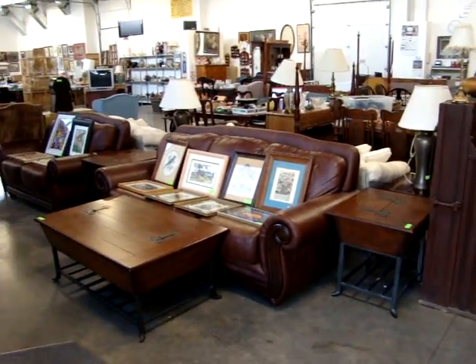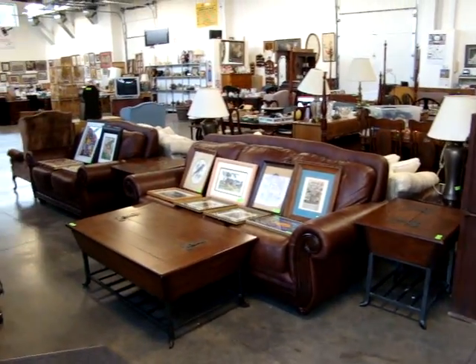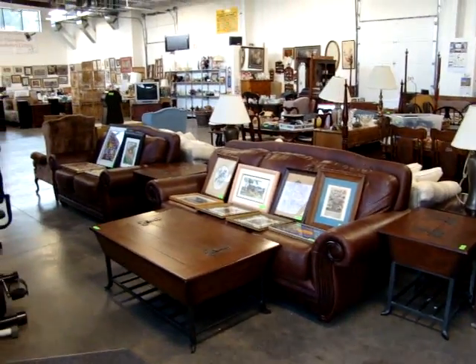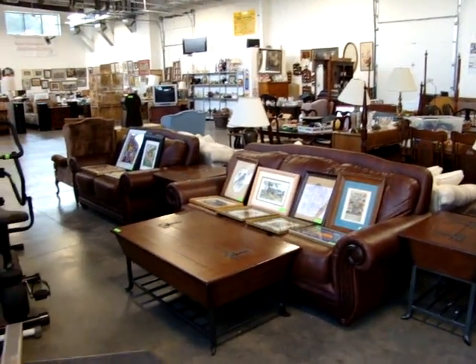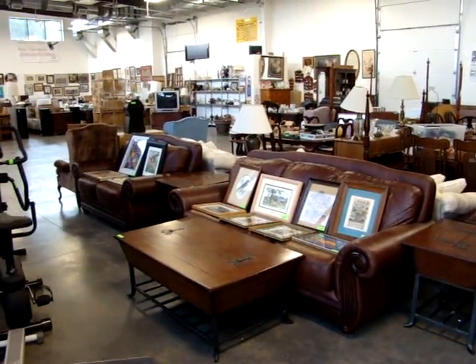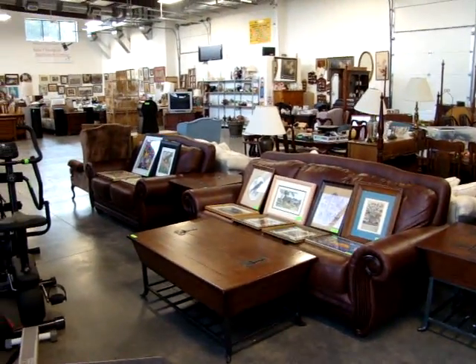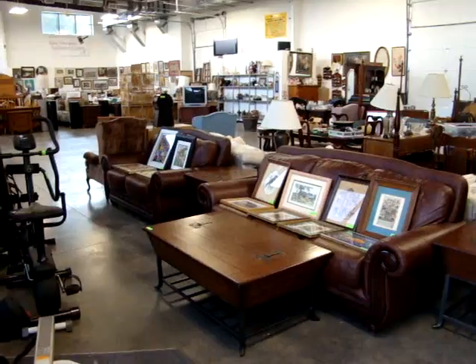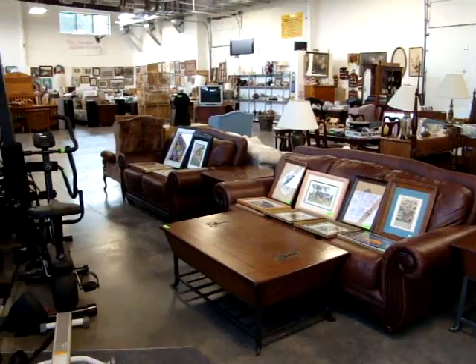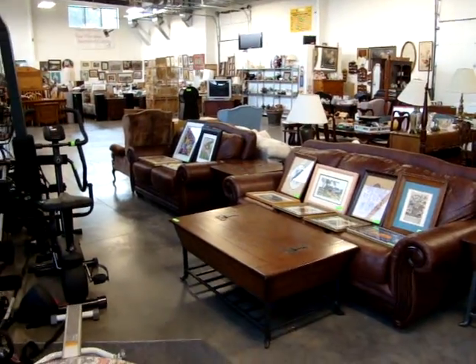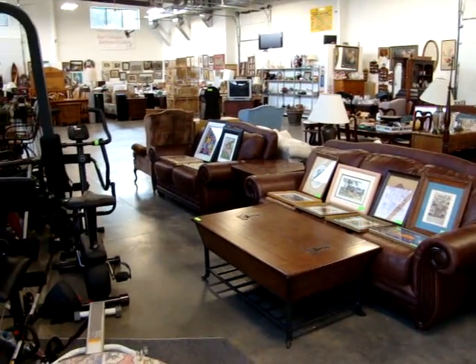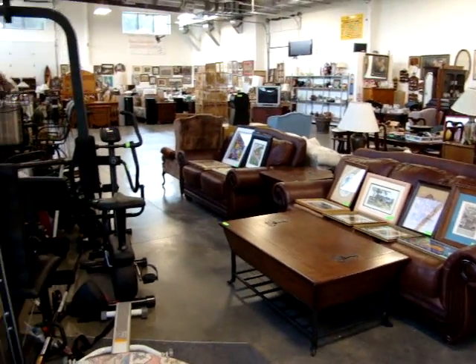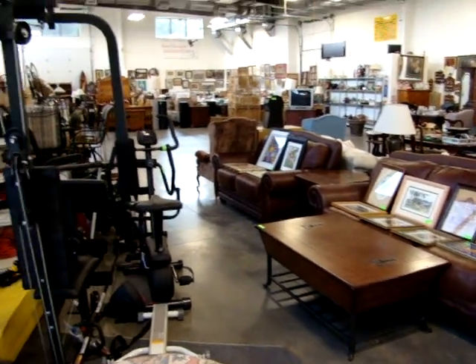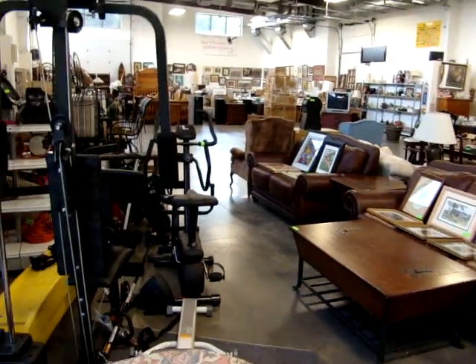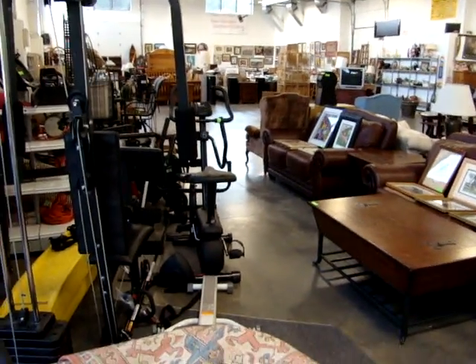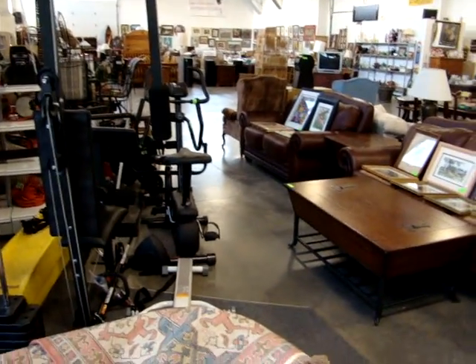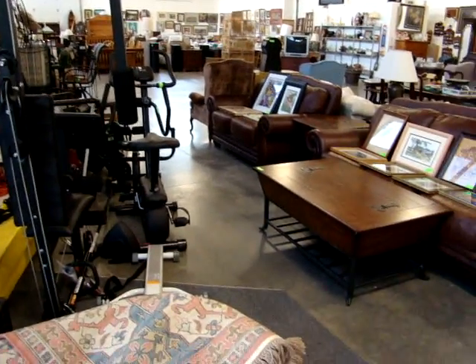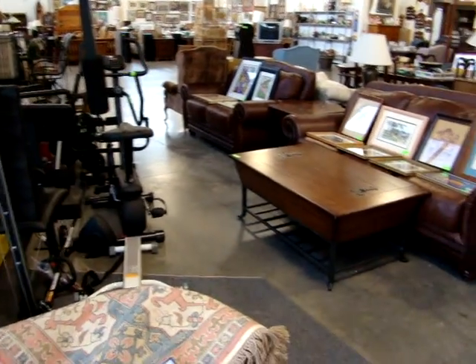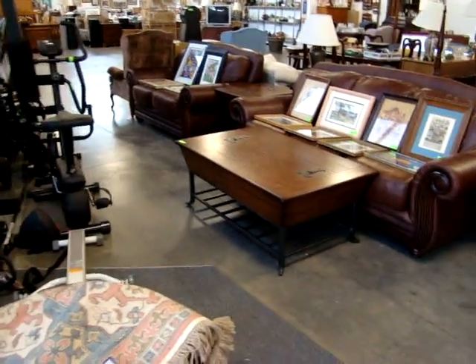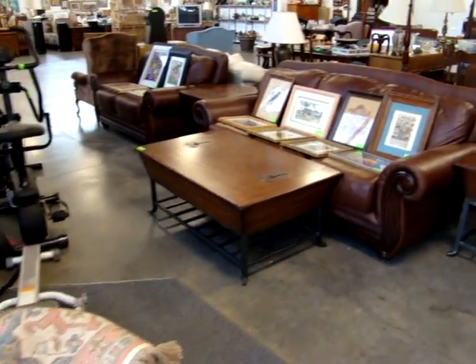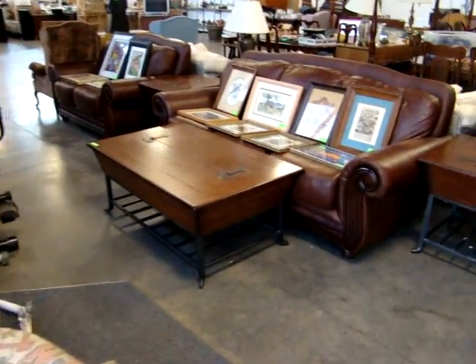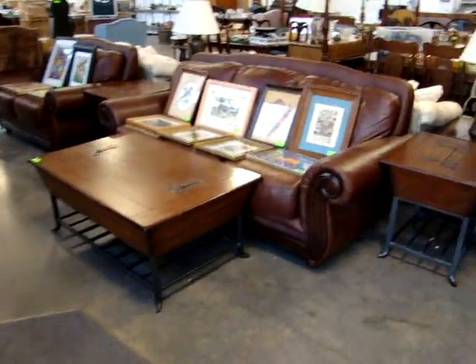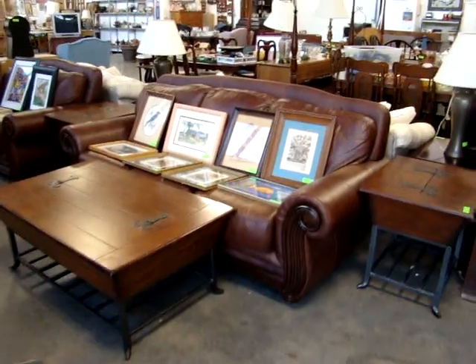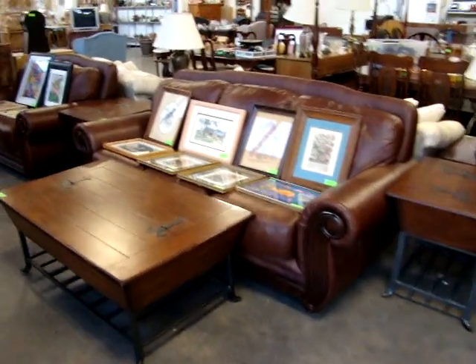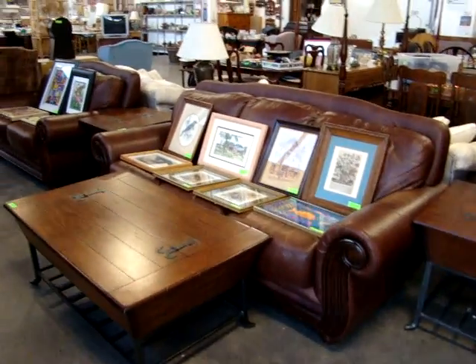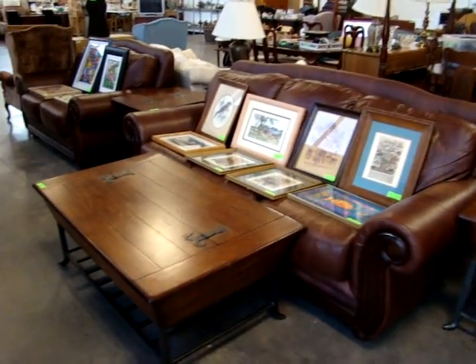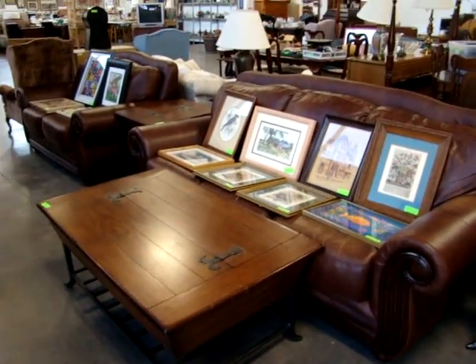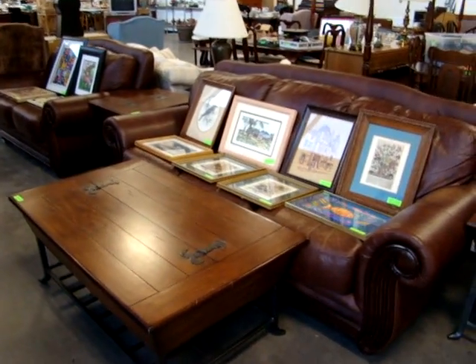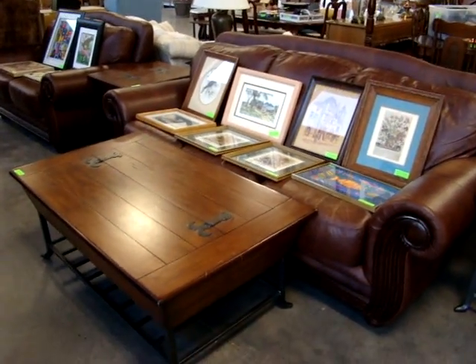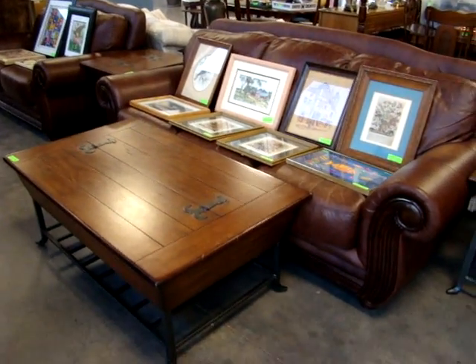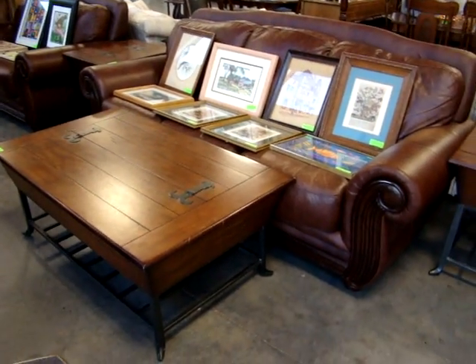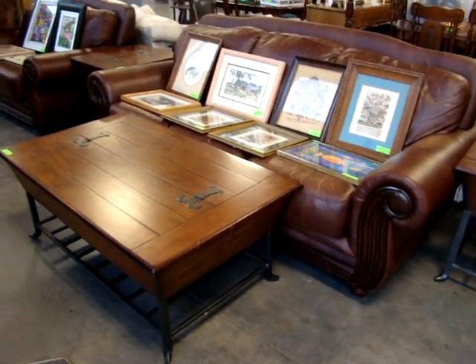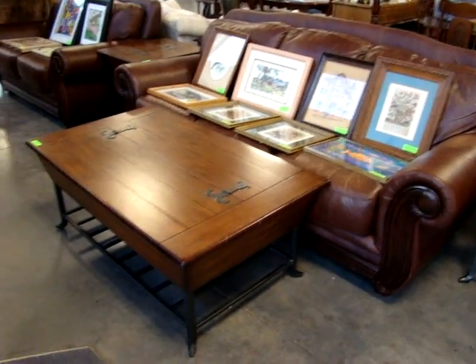We had two moving storages bring stuff in. Here we have a leather sofa, leather love seat, hand table, and coffee table.